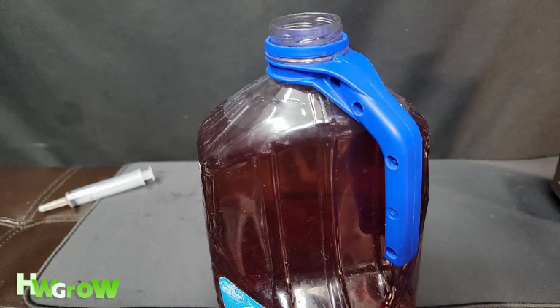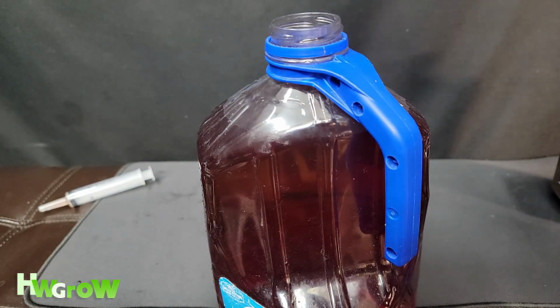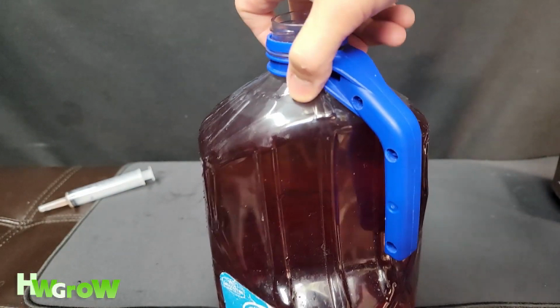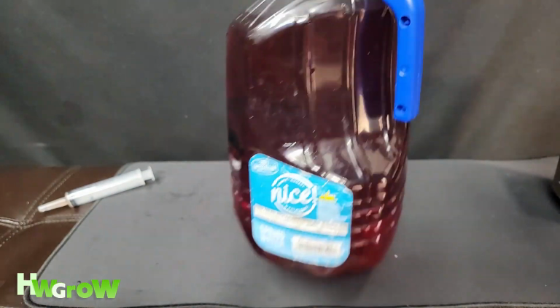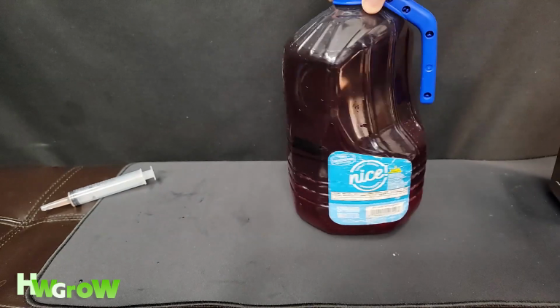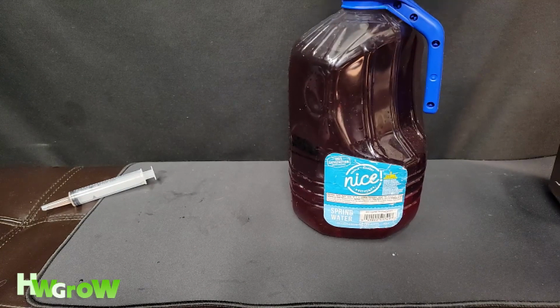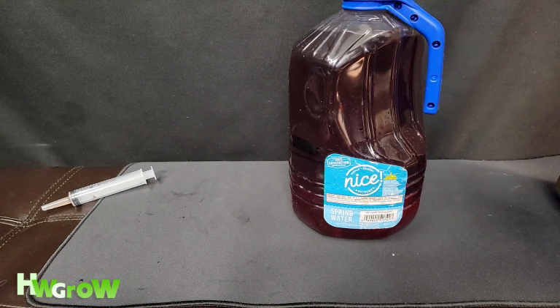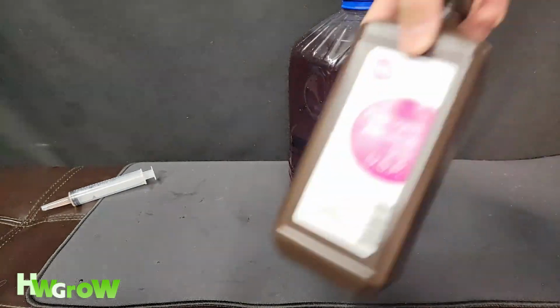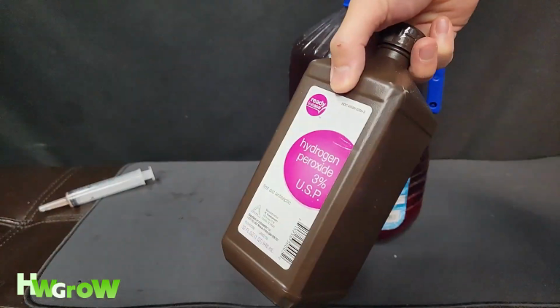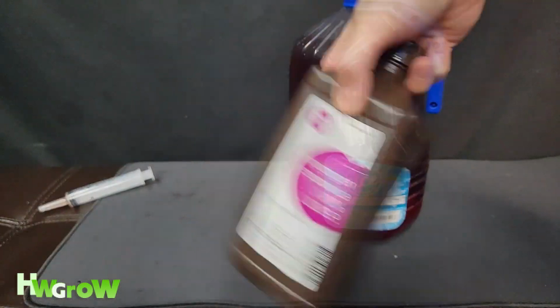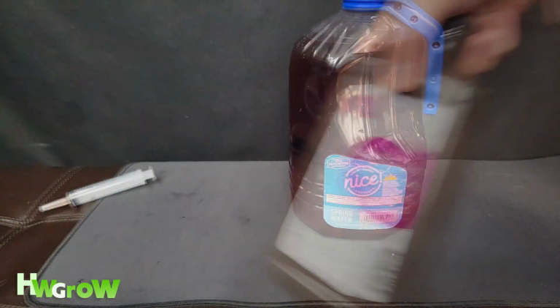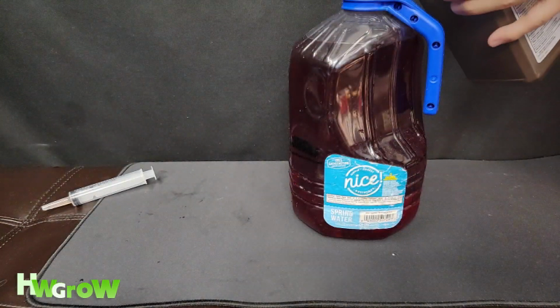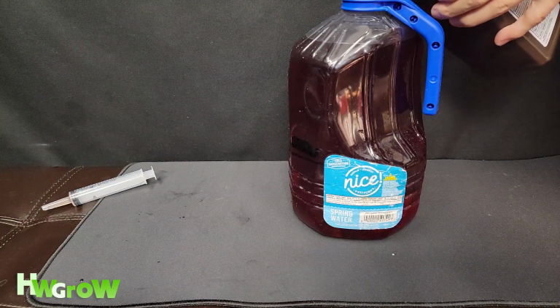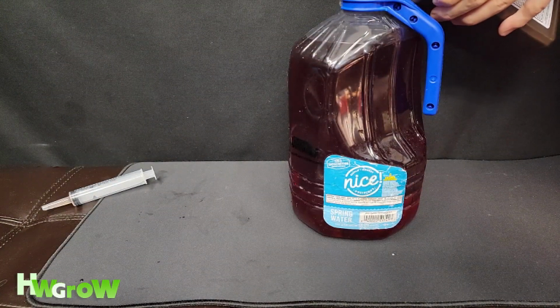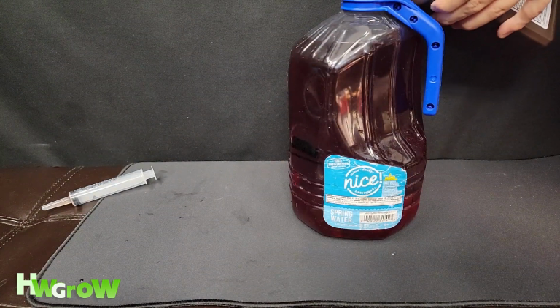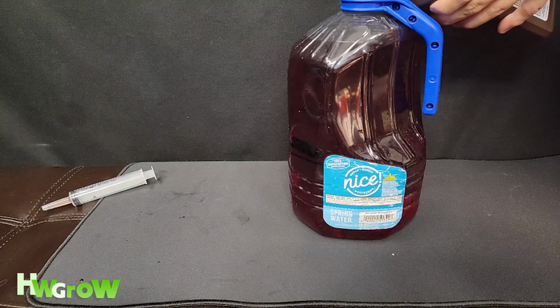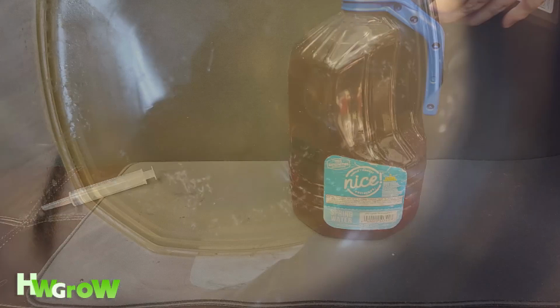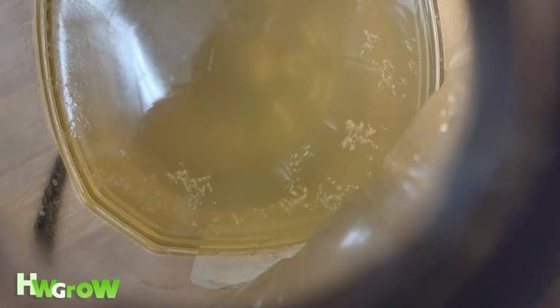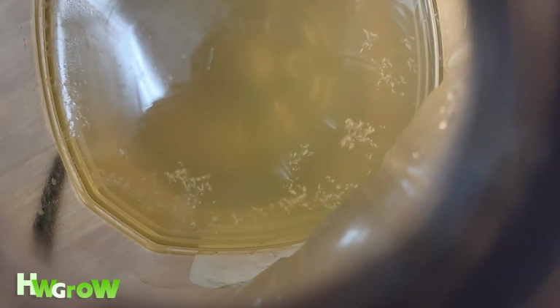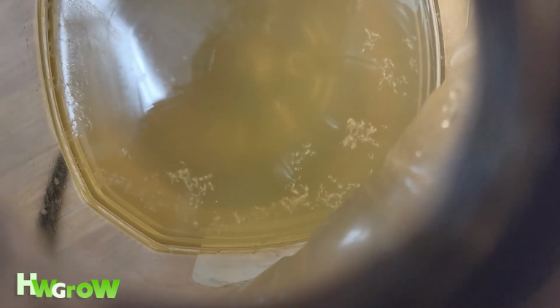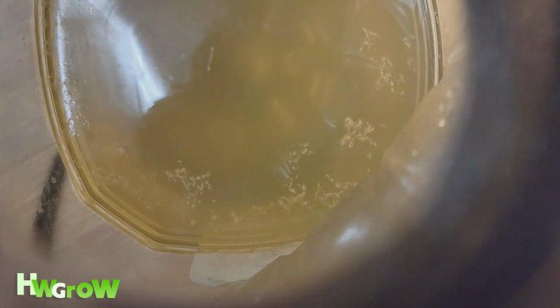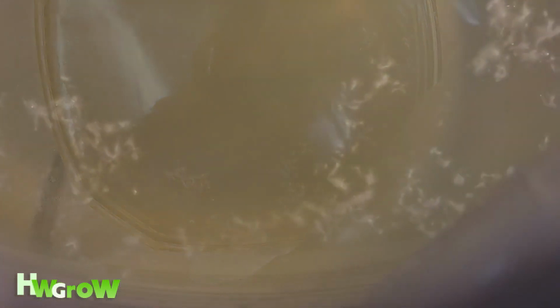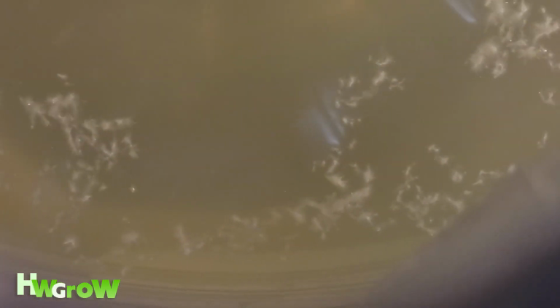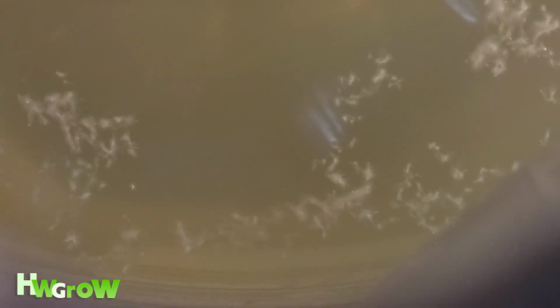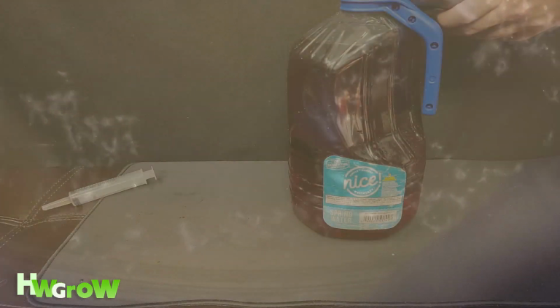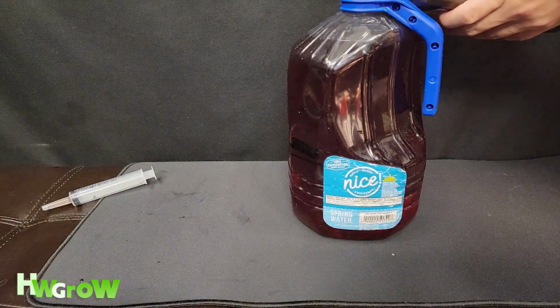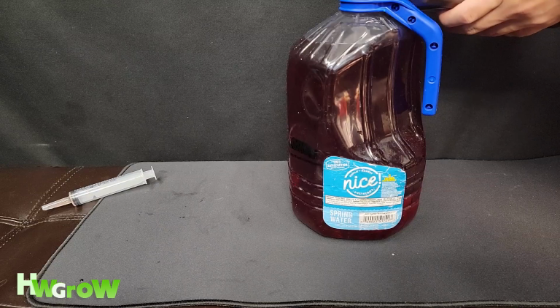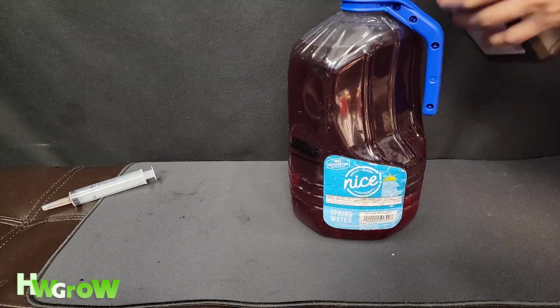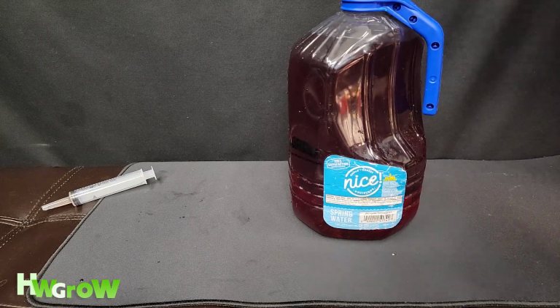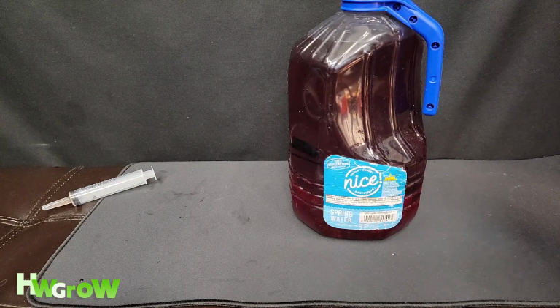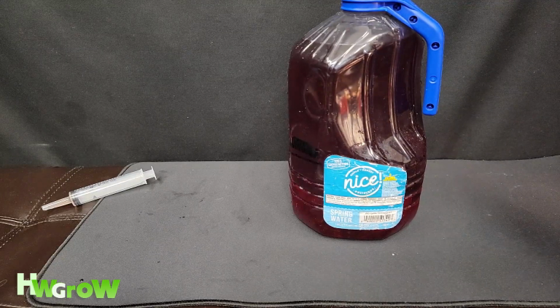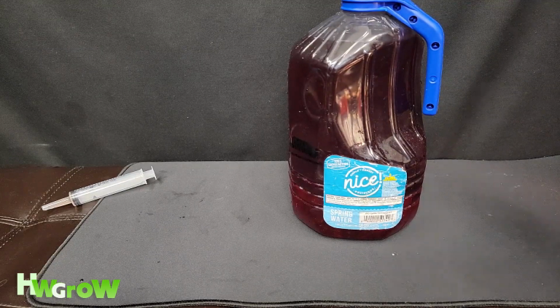Last, I like to add just a tad bit of this — about two milliliters — just to kill anything that might grow in there.